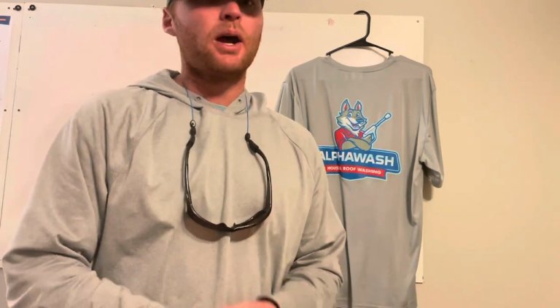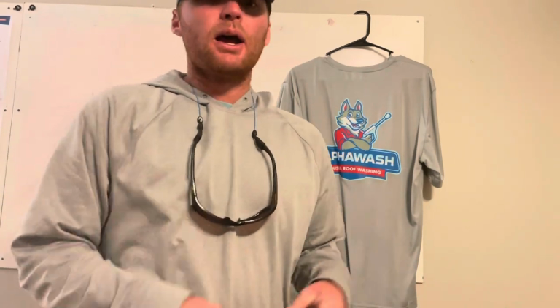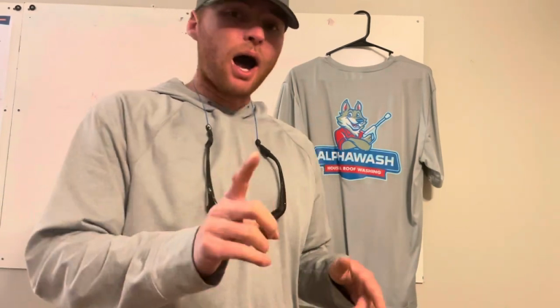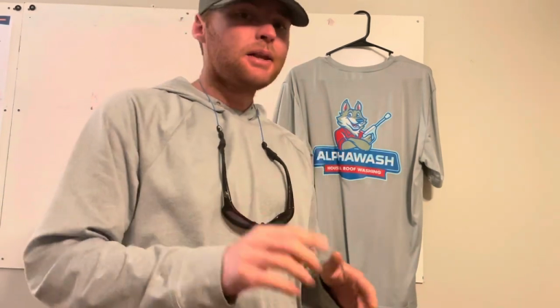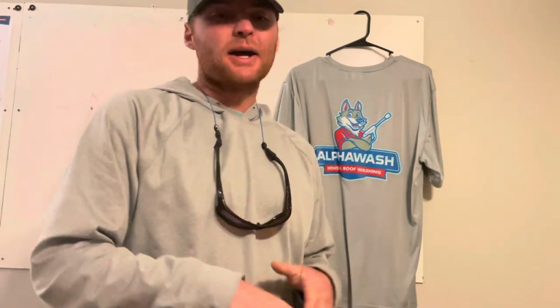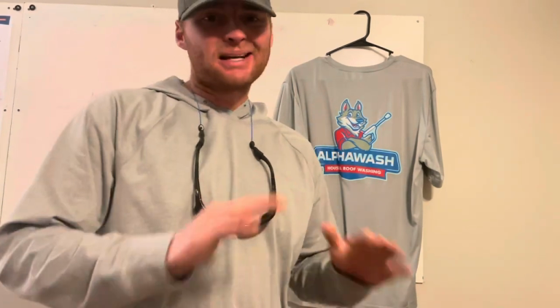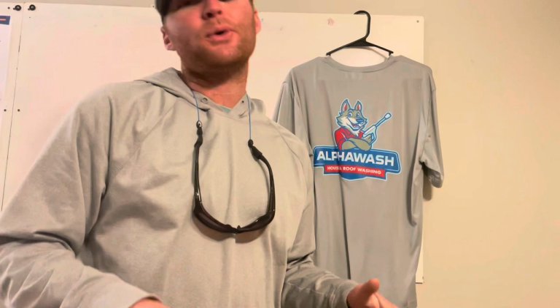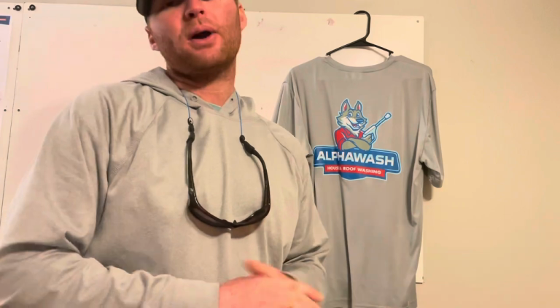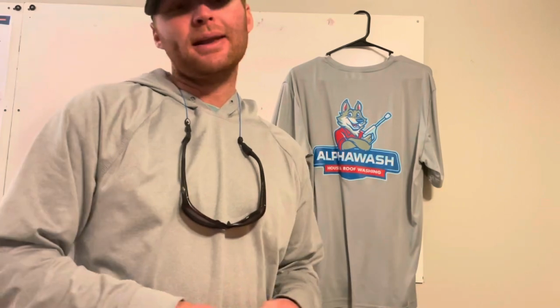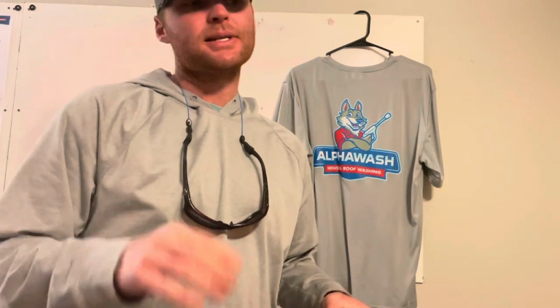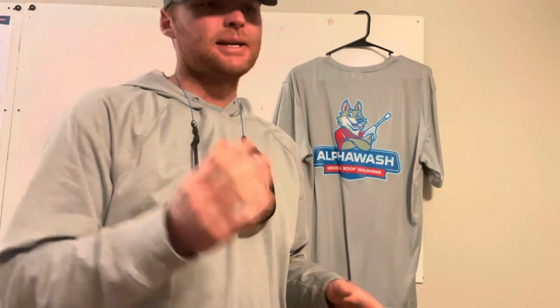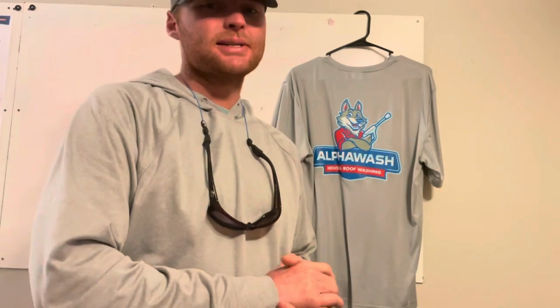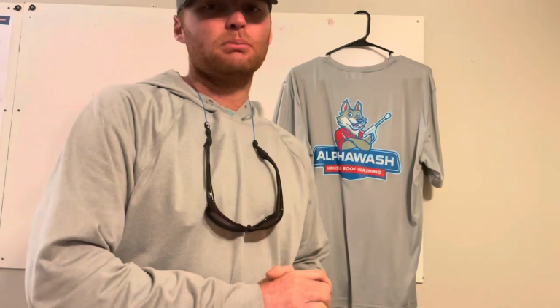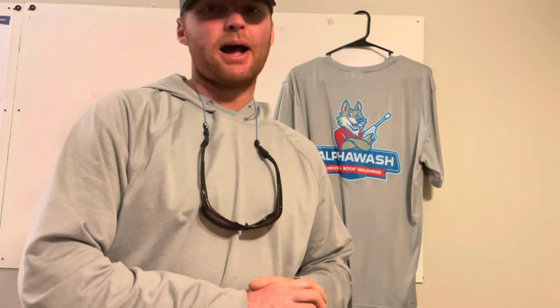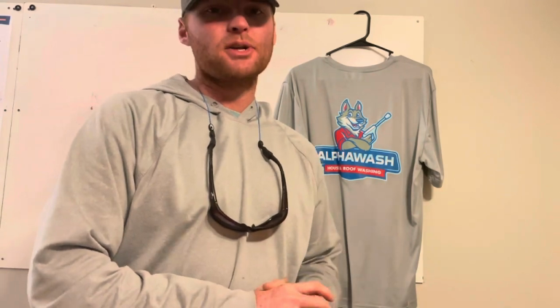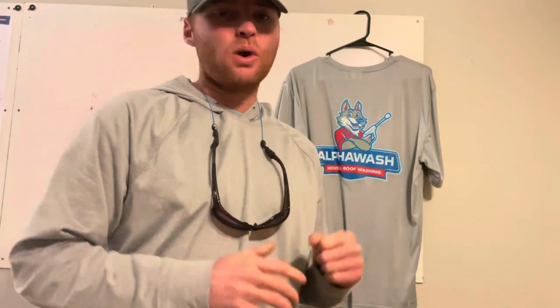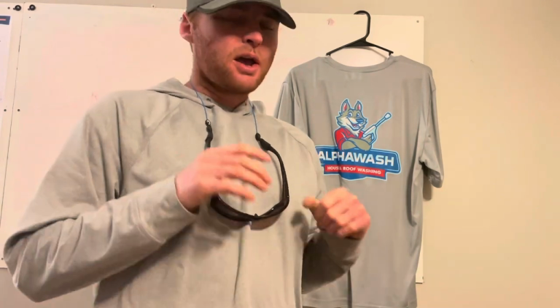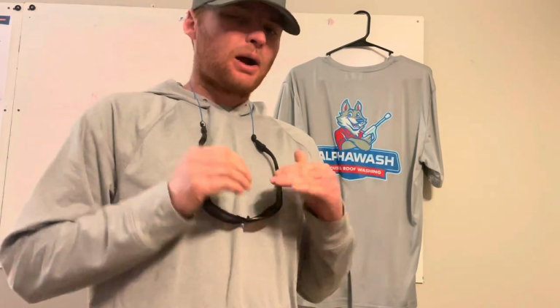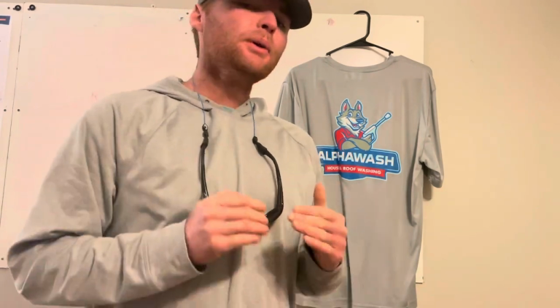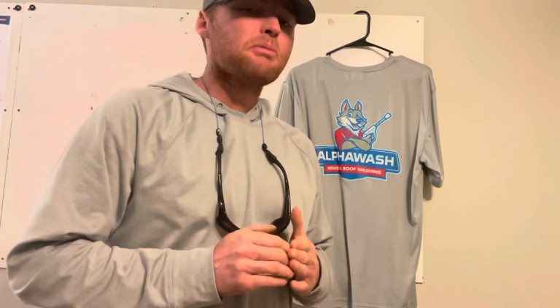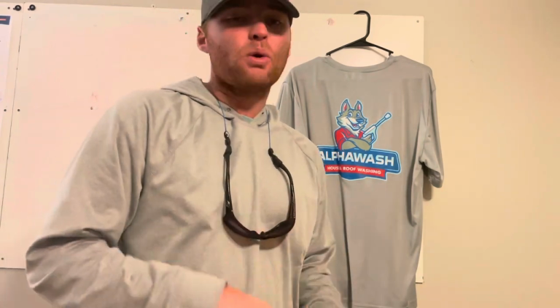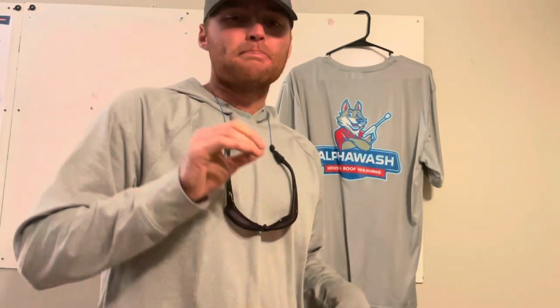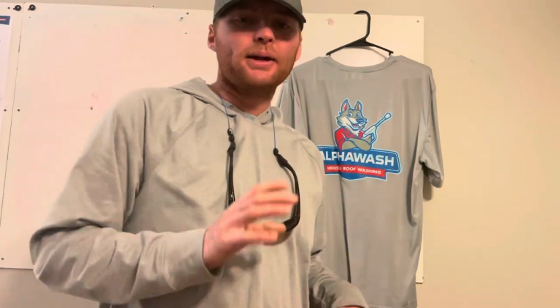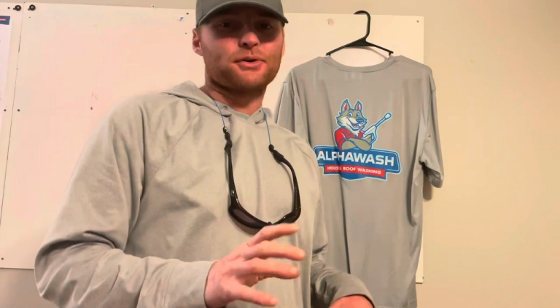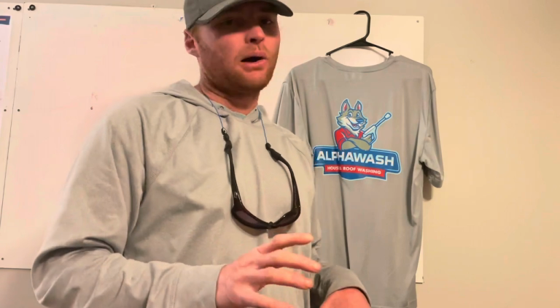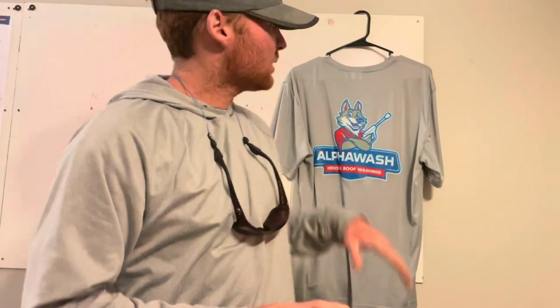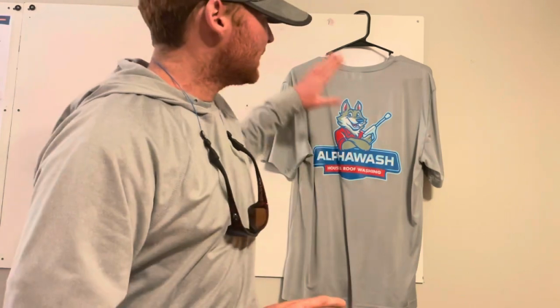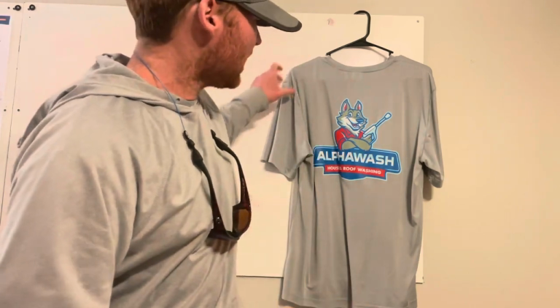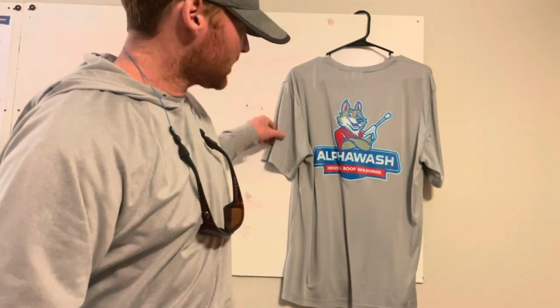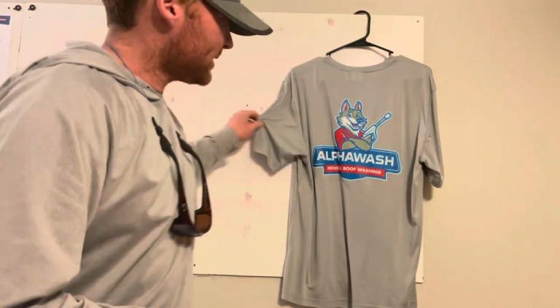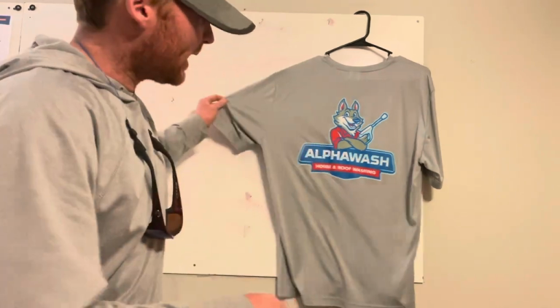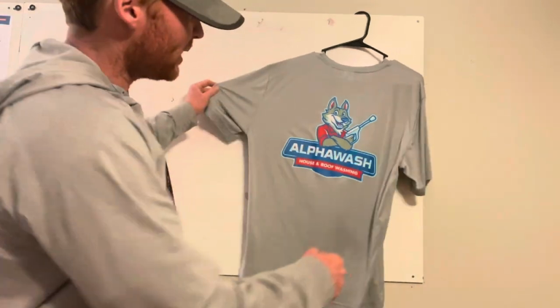Cotton is a big no-no — it's the easiest thing to bleach out. I highly recommend going the polyester route. These are the shirts that our guys wear.